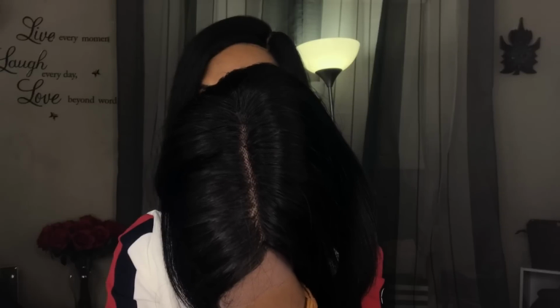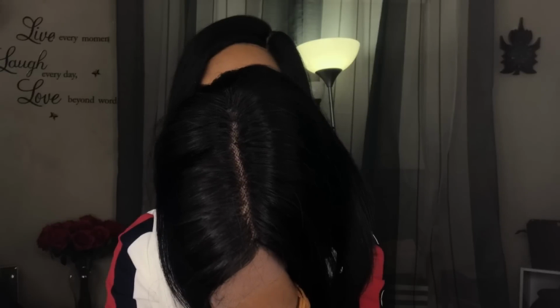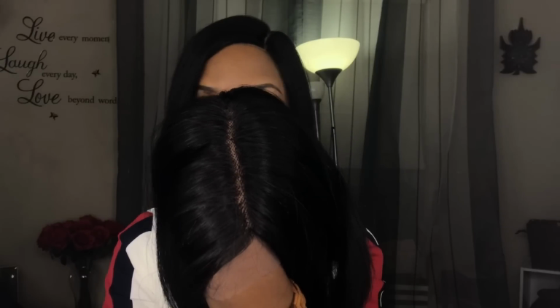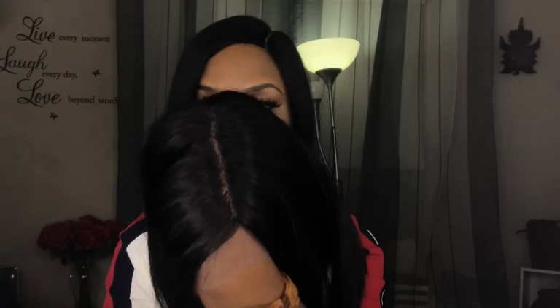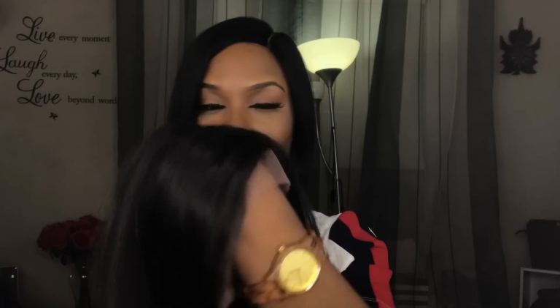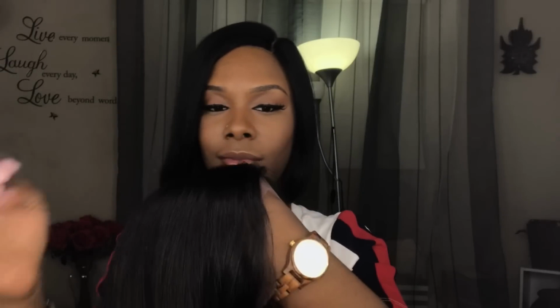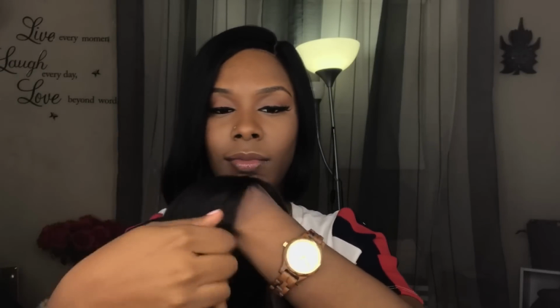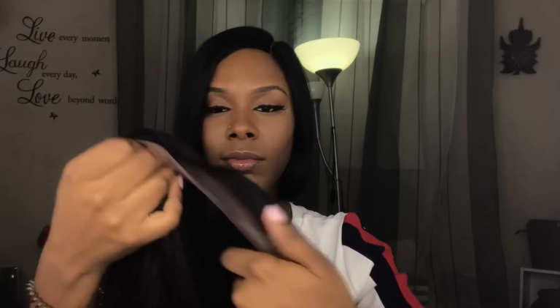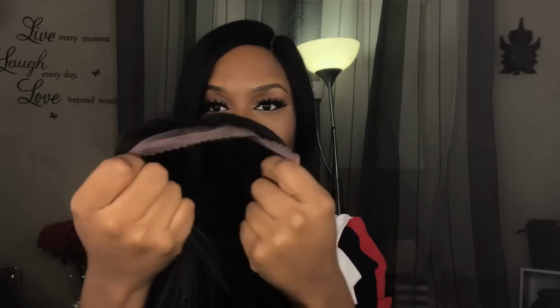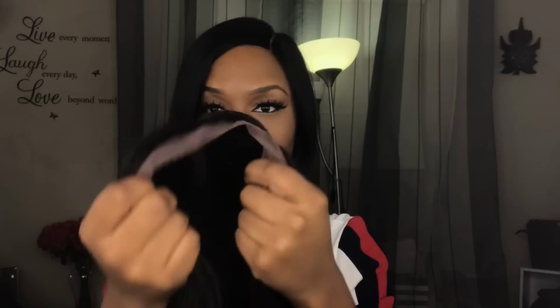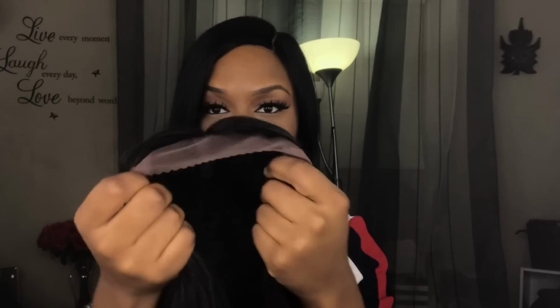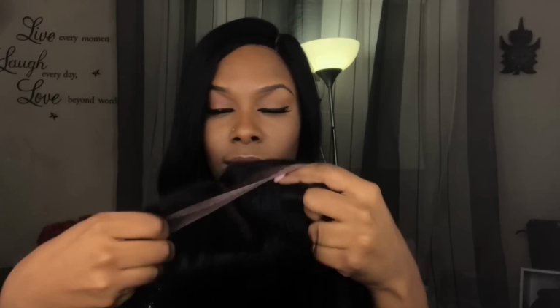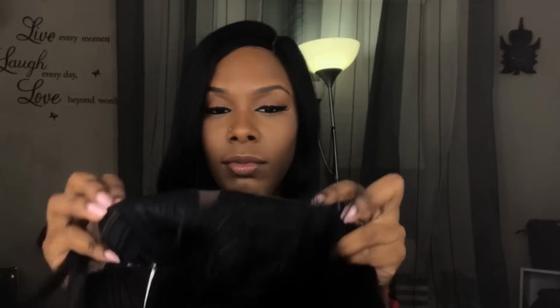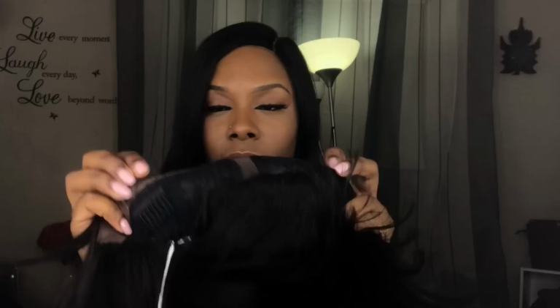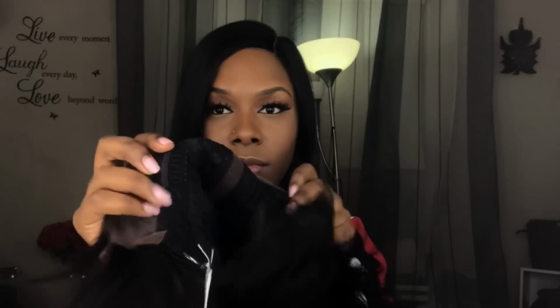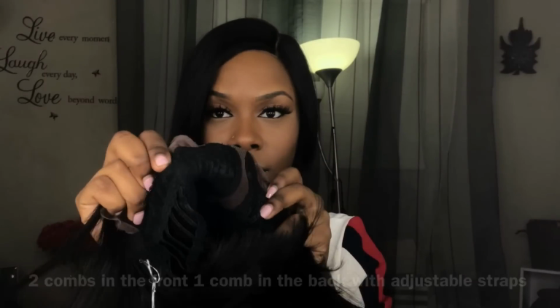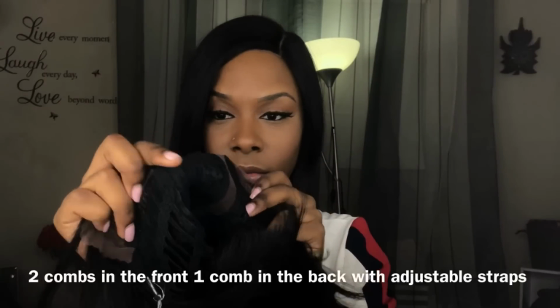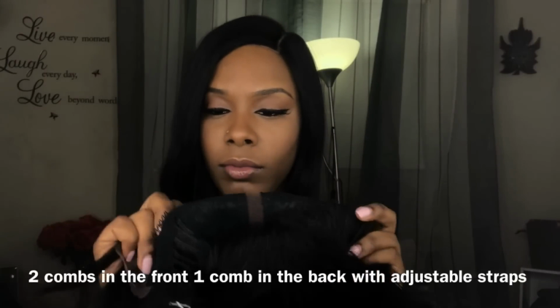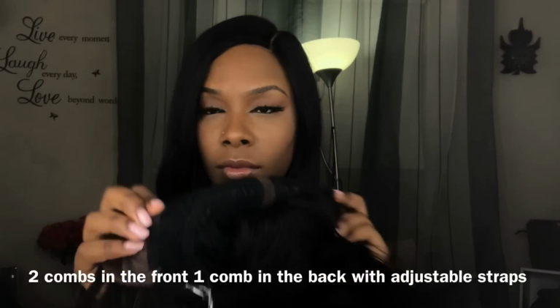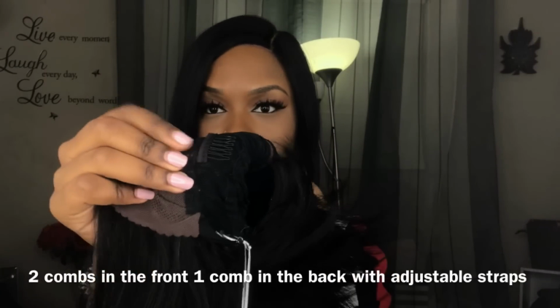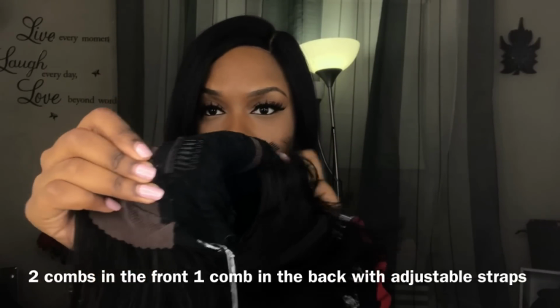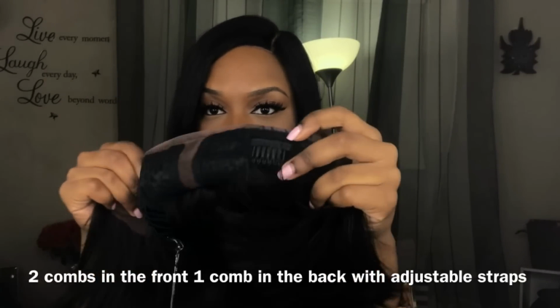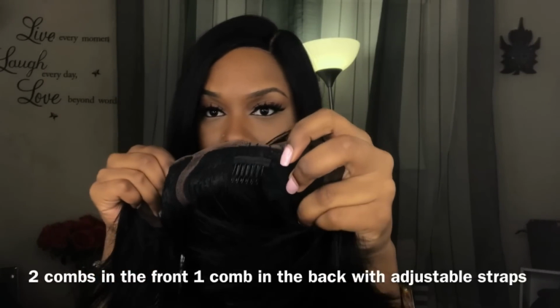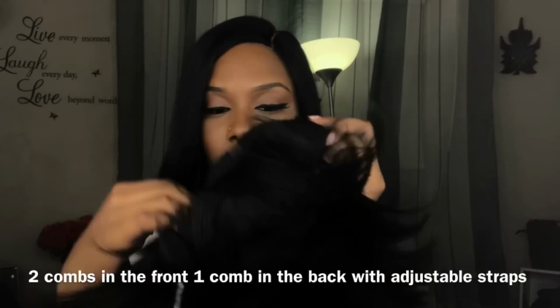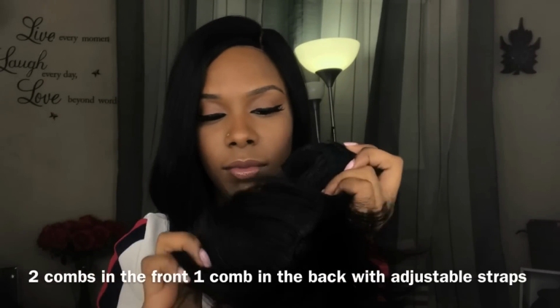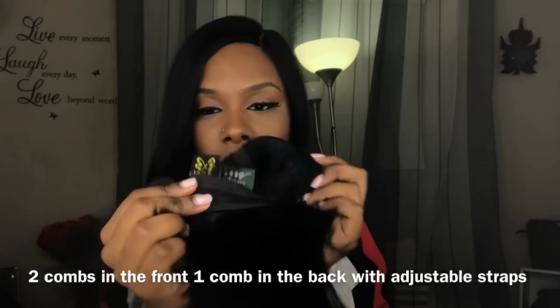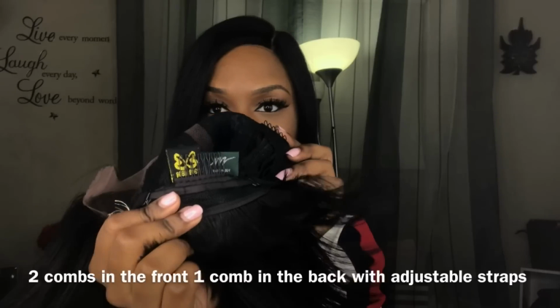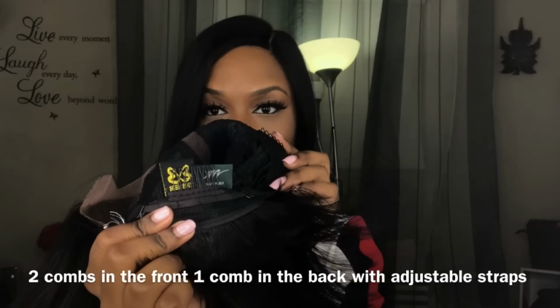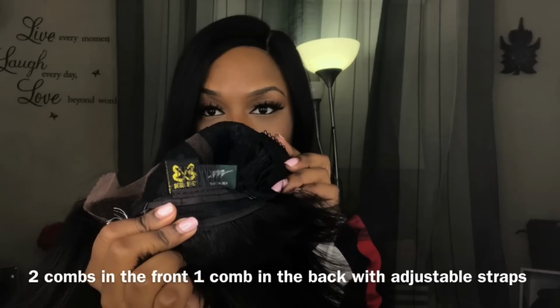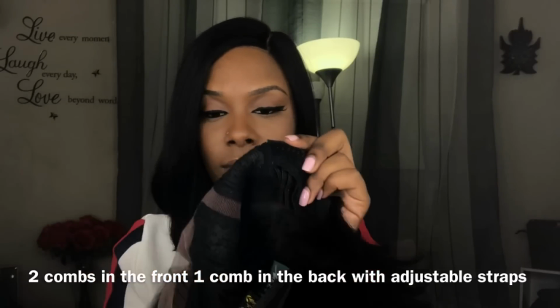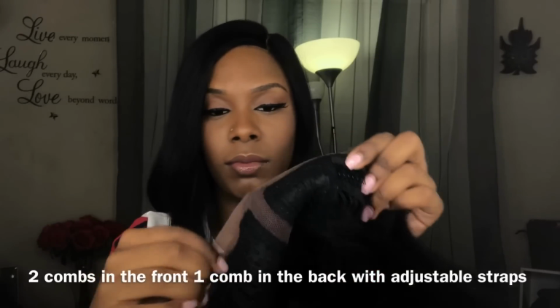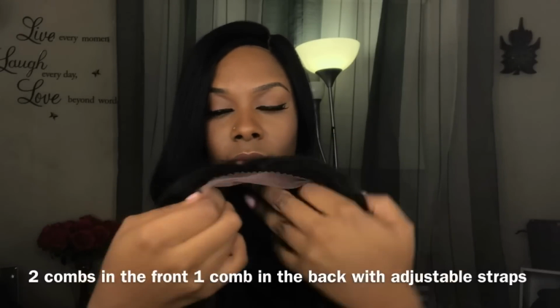So this is what the wig looks like — I'll share the package. The parting comes pretty nice. I'm not going to pluck it. It comes with Swiss lace, two combs in the front by the temple. You also get another comb in the back, and this wig is curling iron safe.